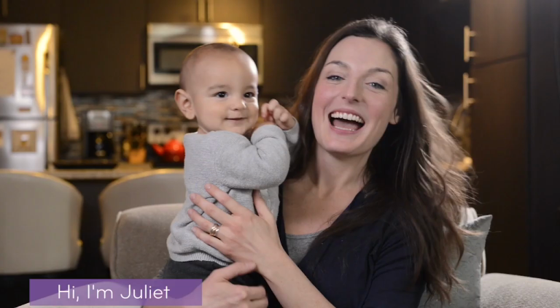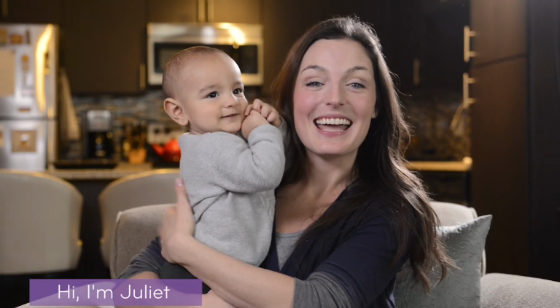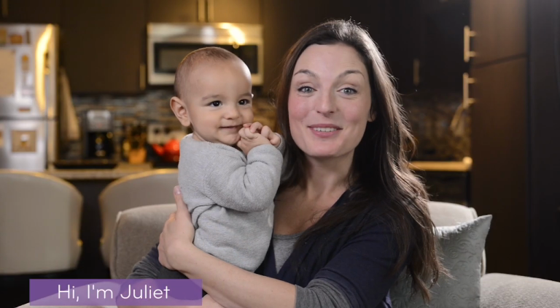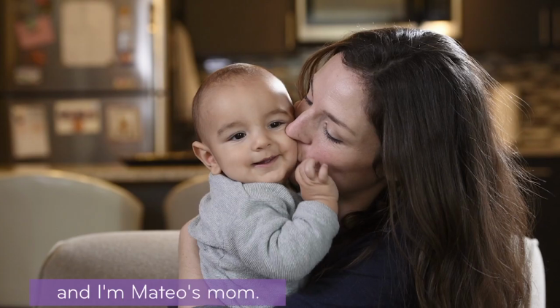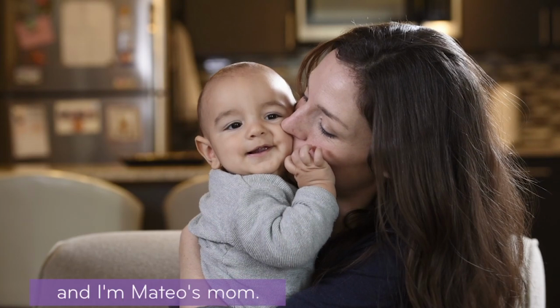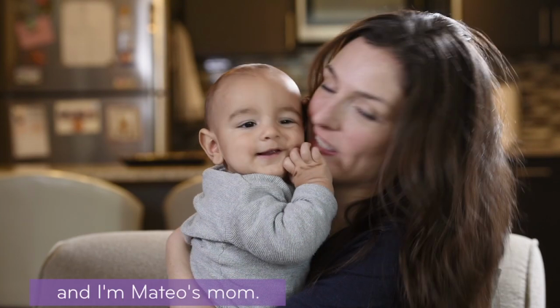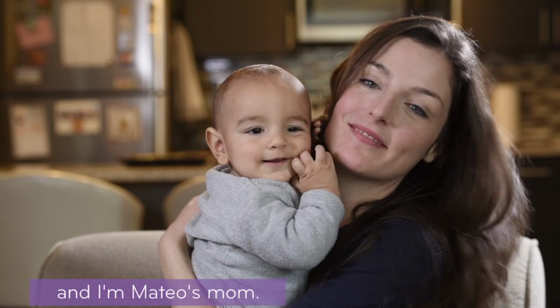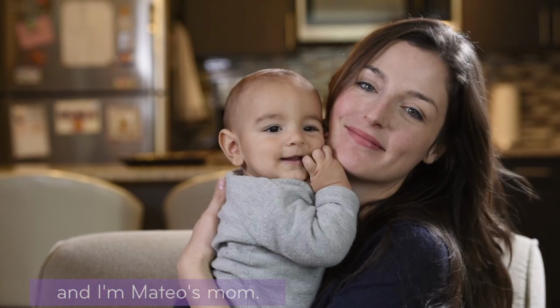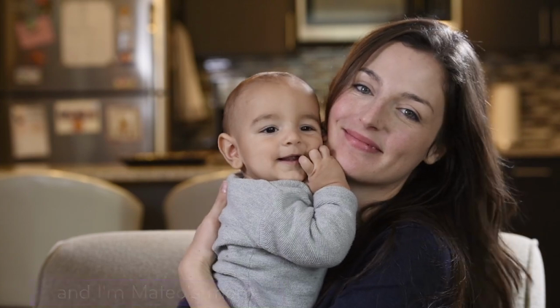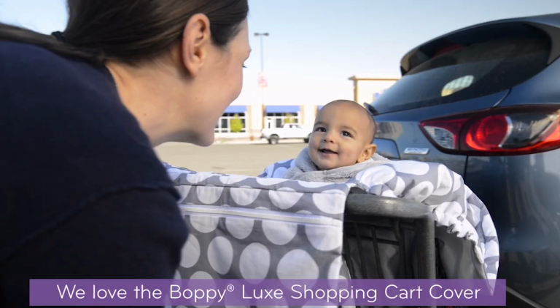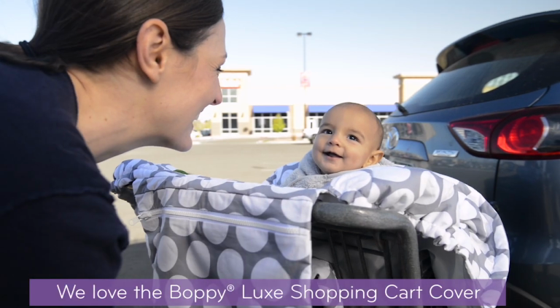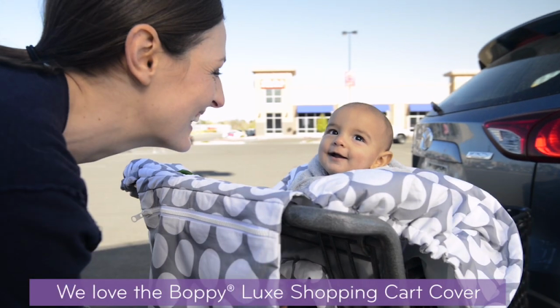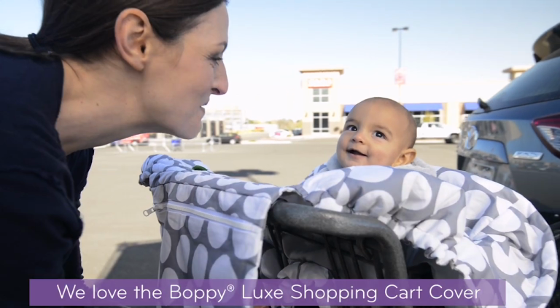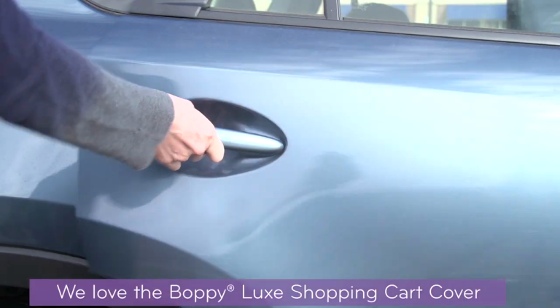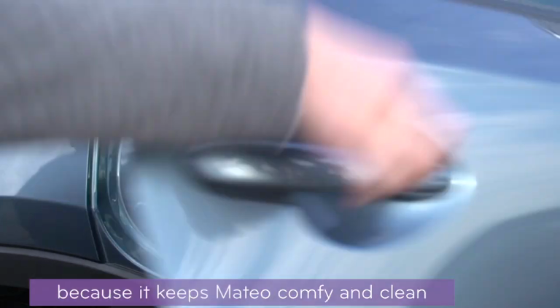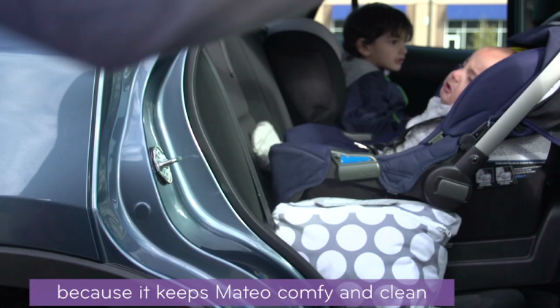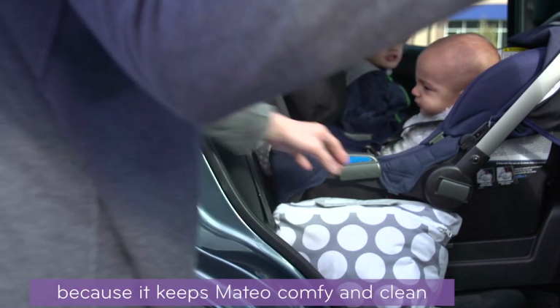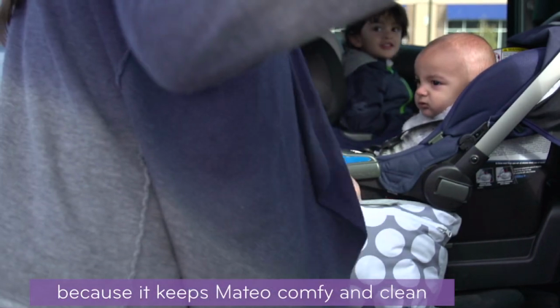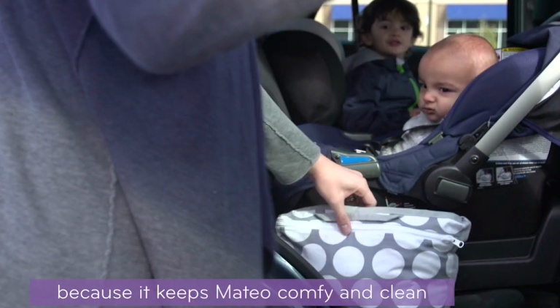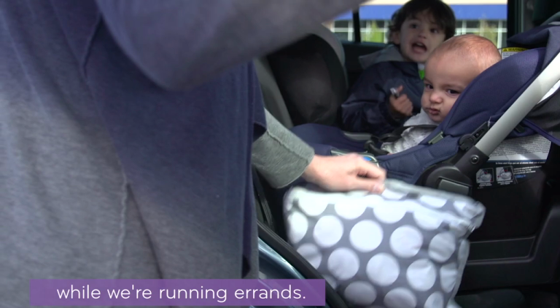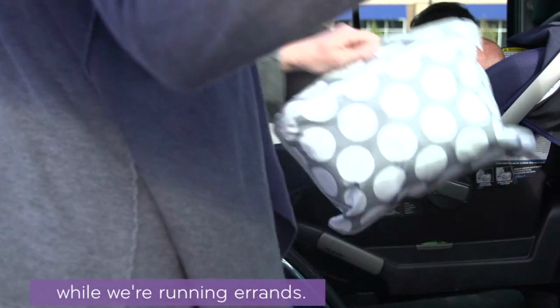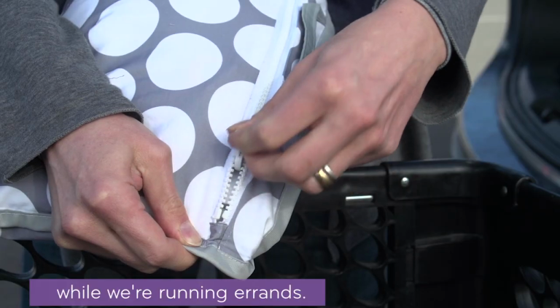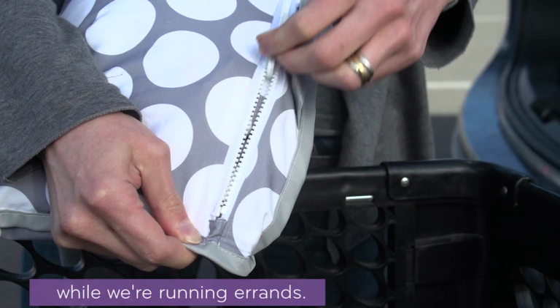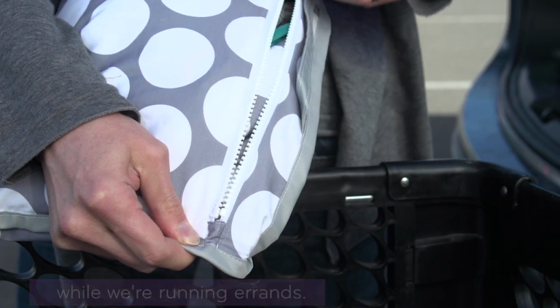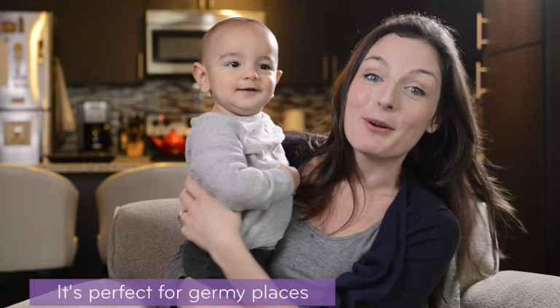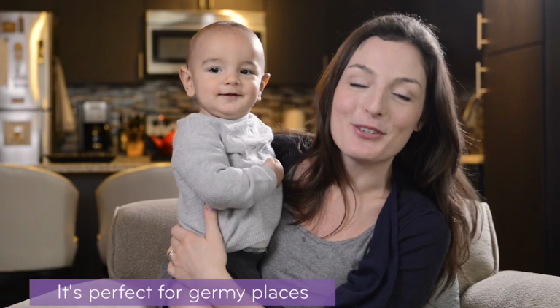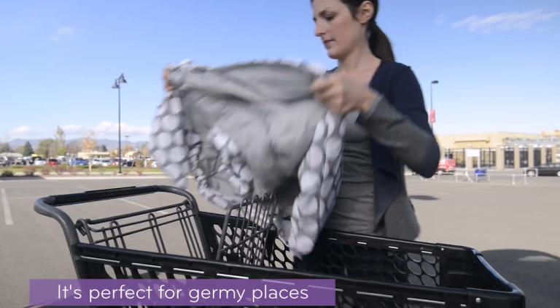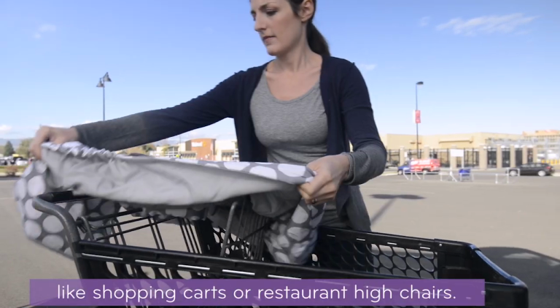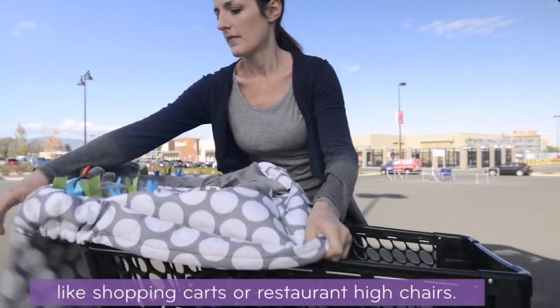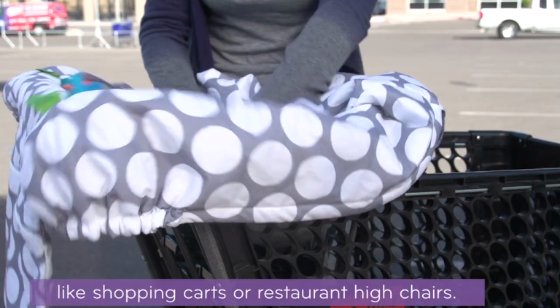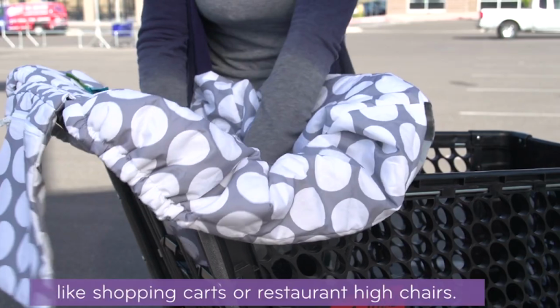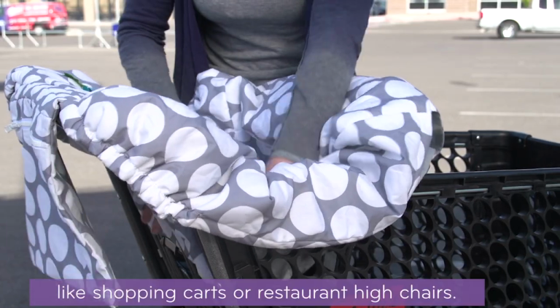Hi, I'm Juliette and I'm Mateo's mom. We love the Boppy Luxe shopping cart cover because it keeps Mateo comfy and clean while we're running errands. It's perfect for germy places like shopping carts or restaurant highchairs.